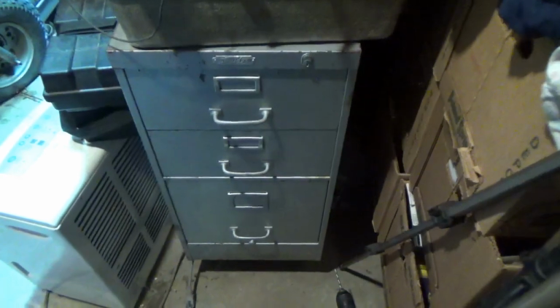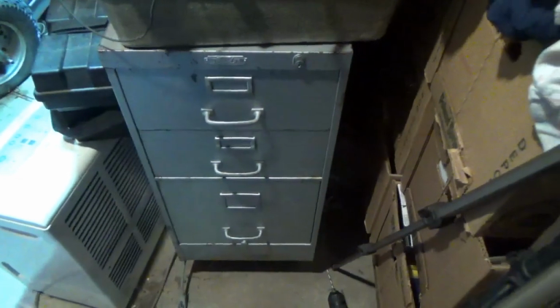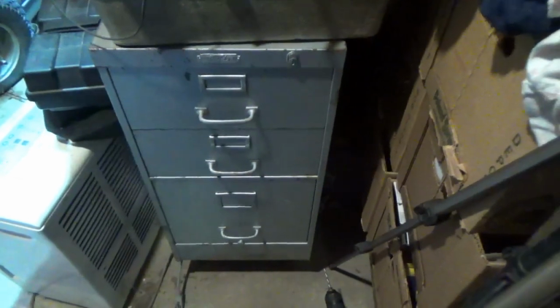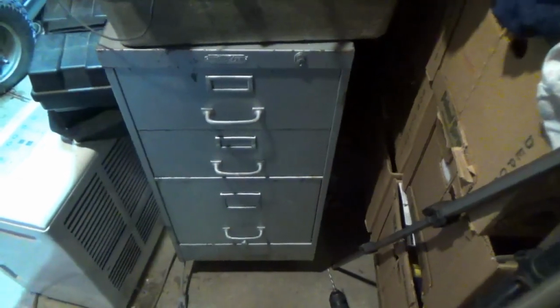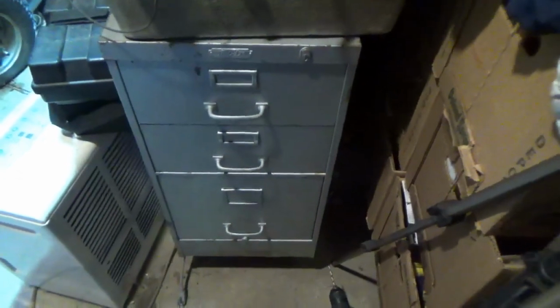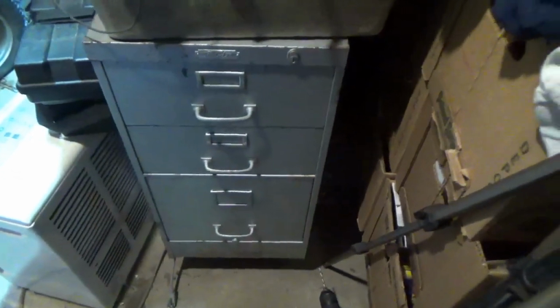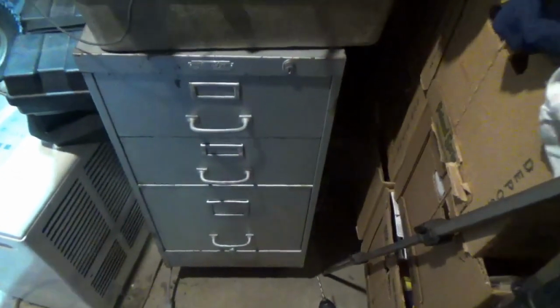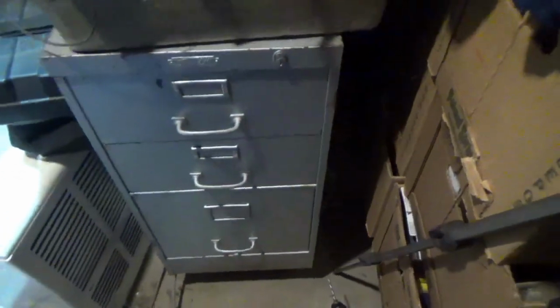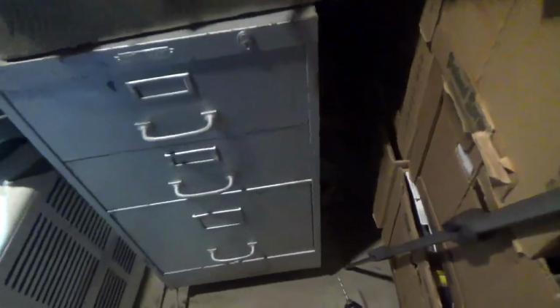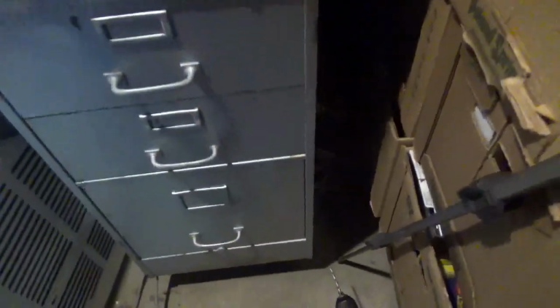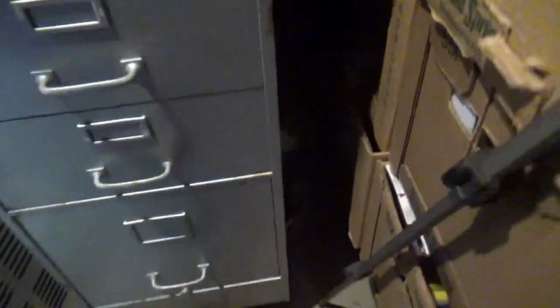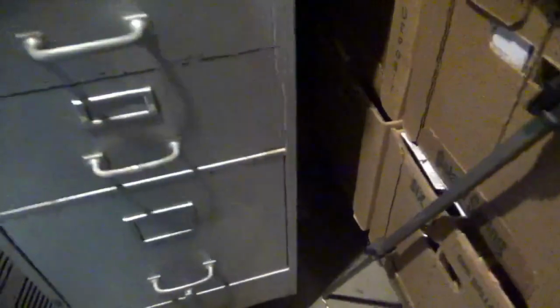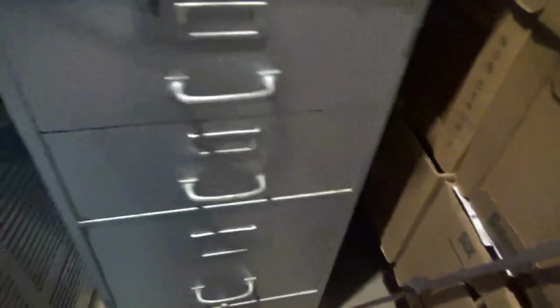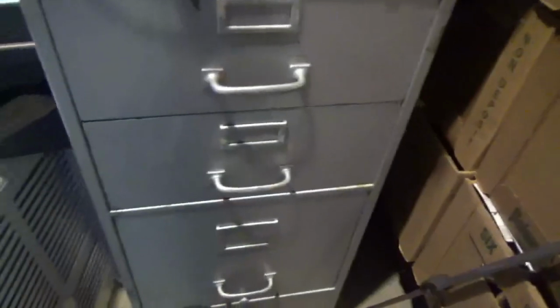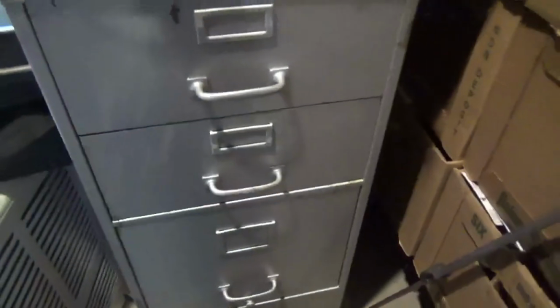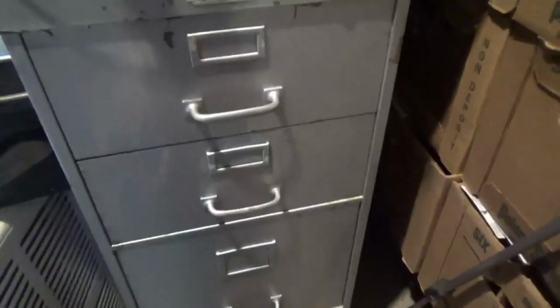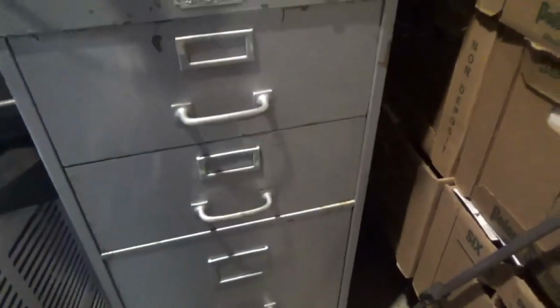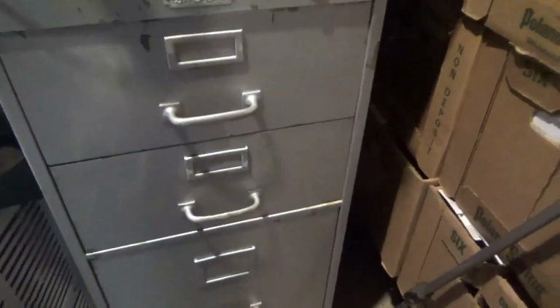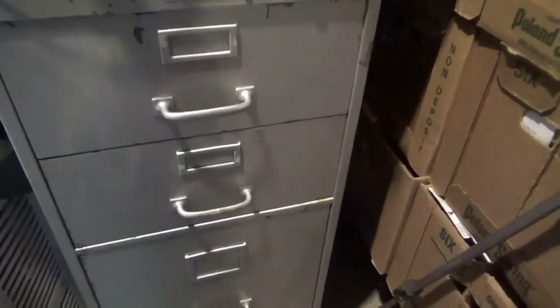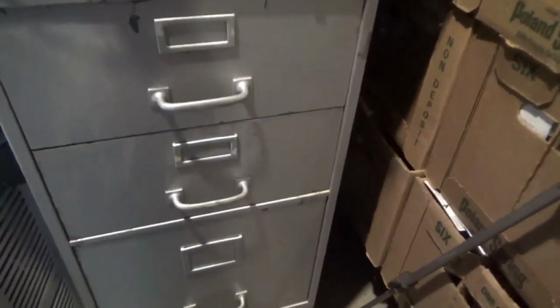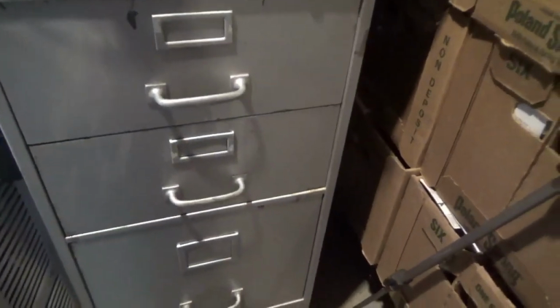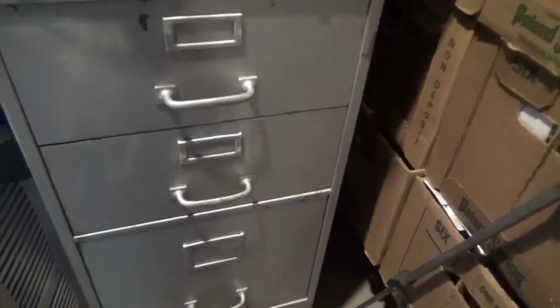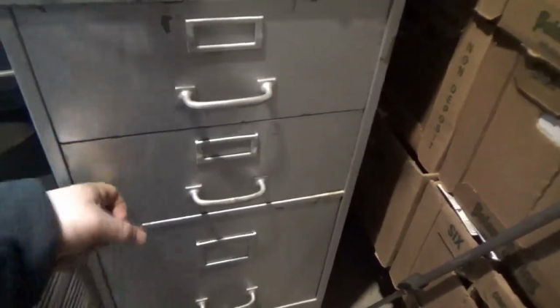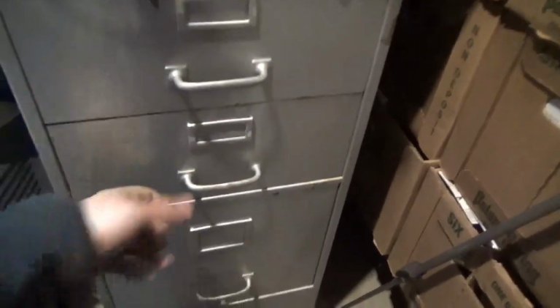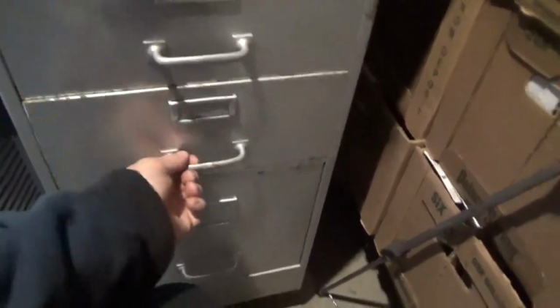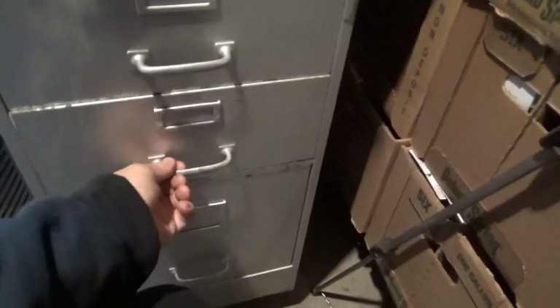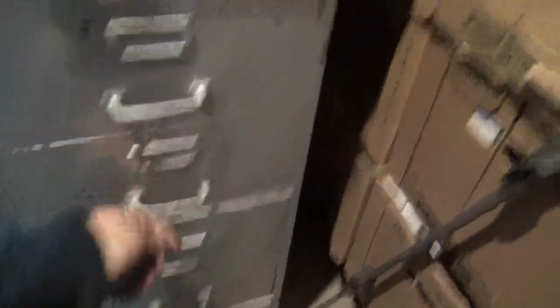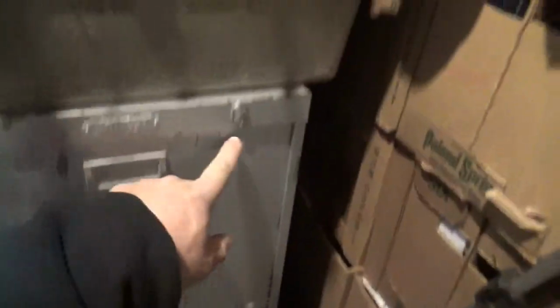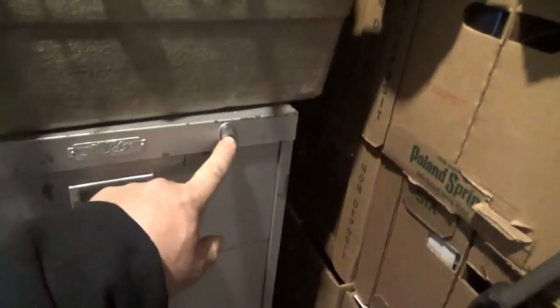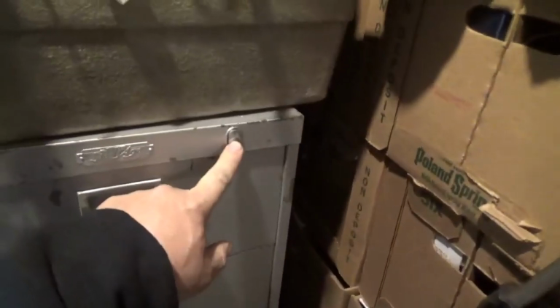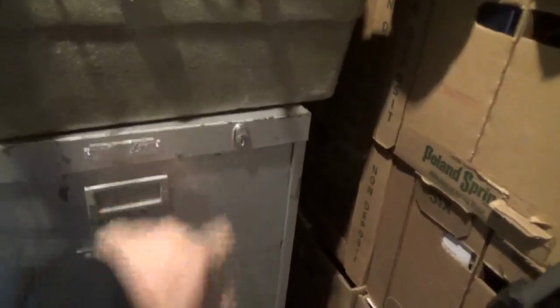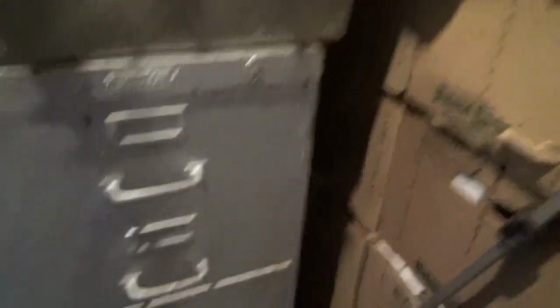Hey tubers, welcome back for another adventure. So this is going to happen to everyone sooner or later — you have a file cabinet and you don't have the key.